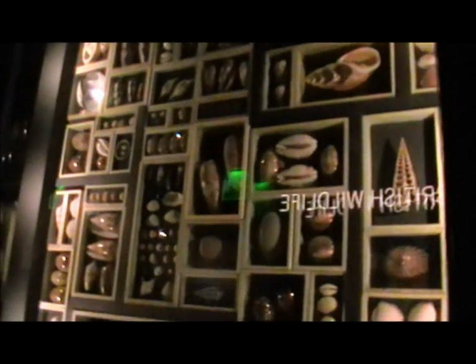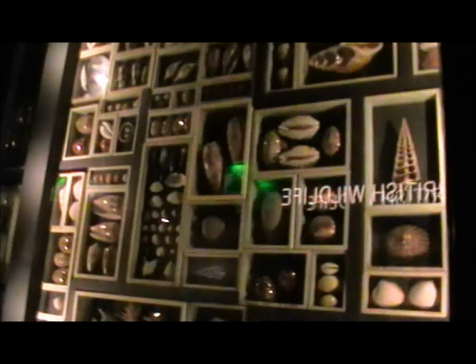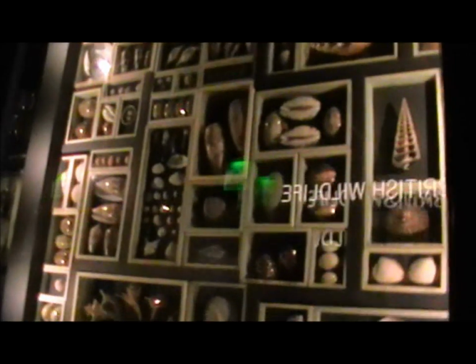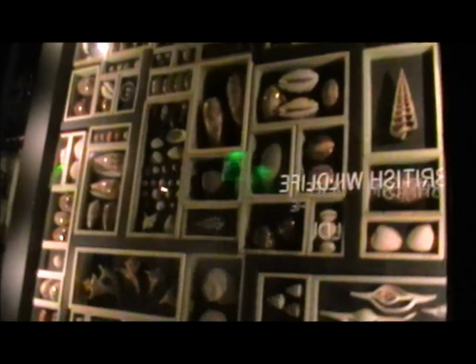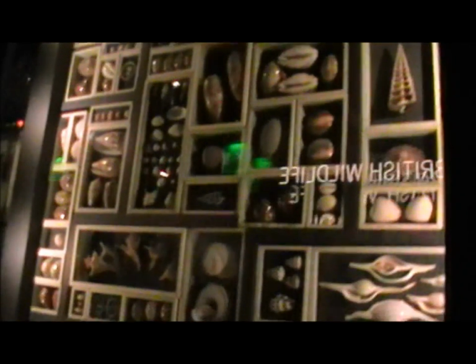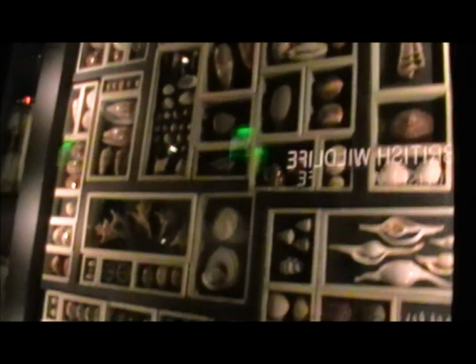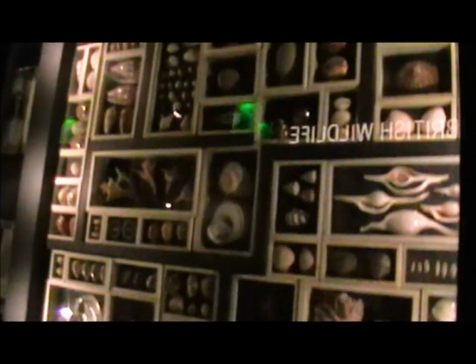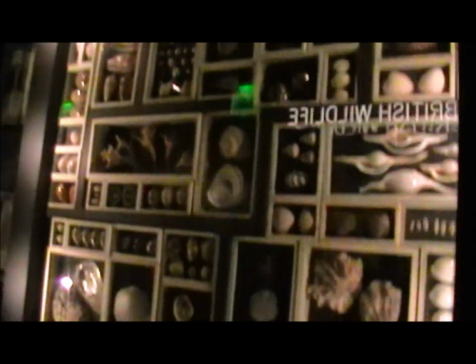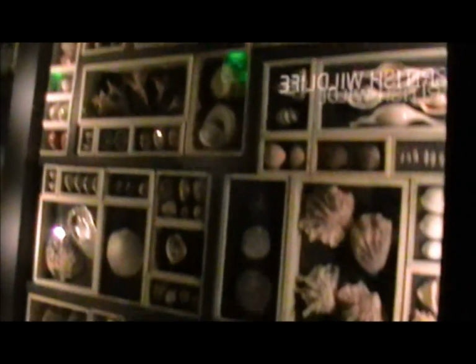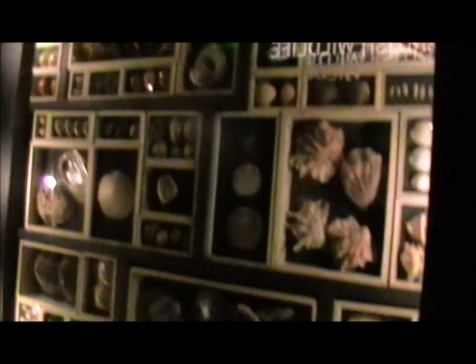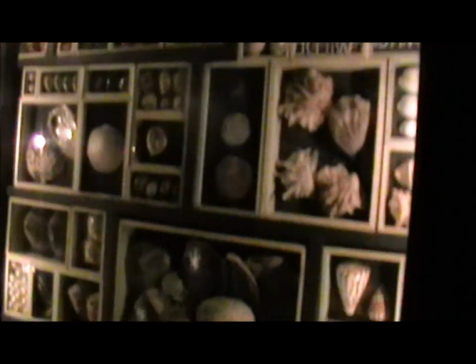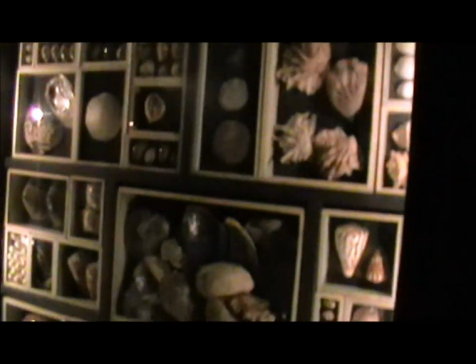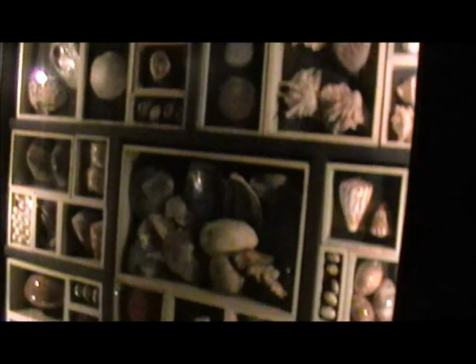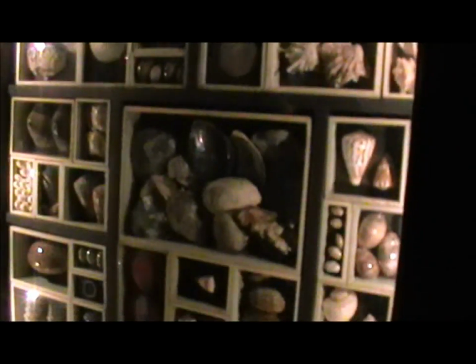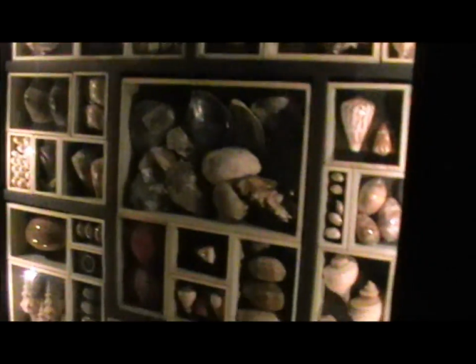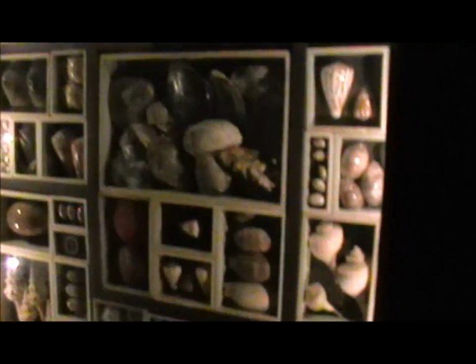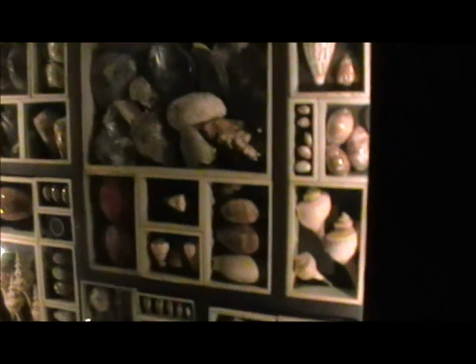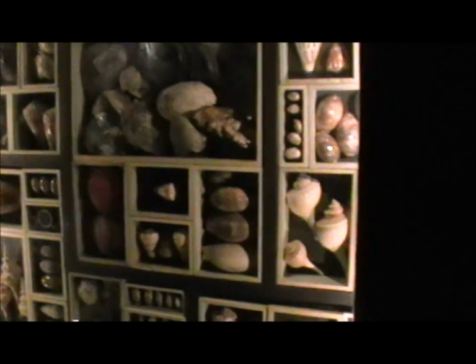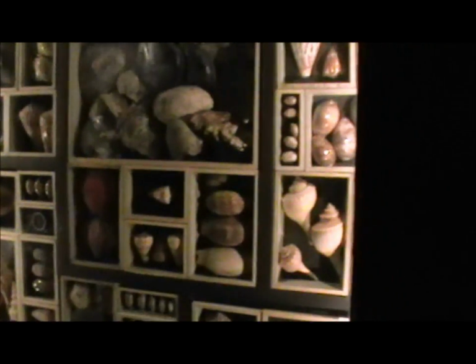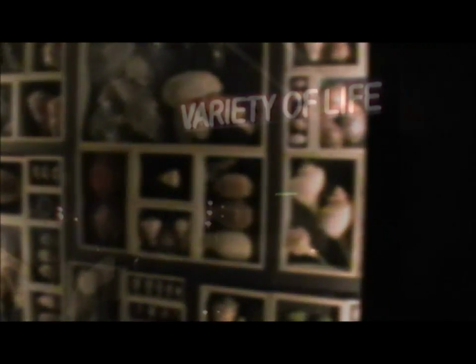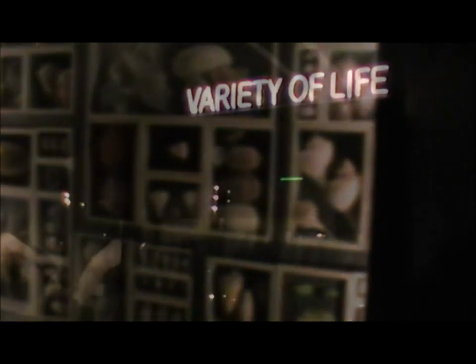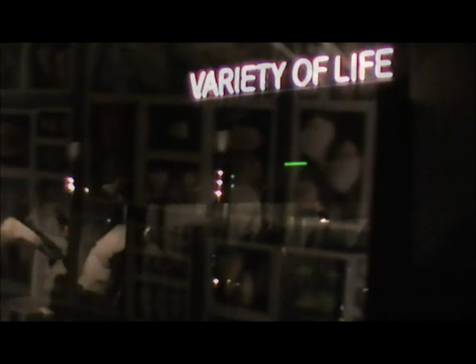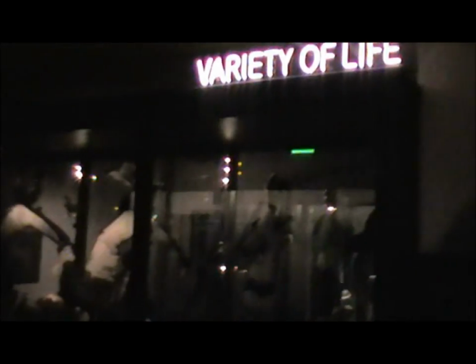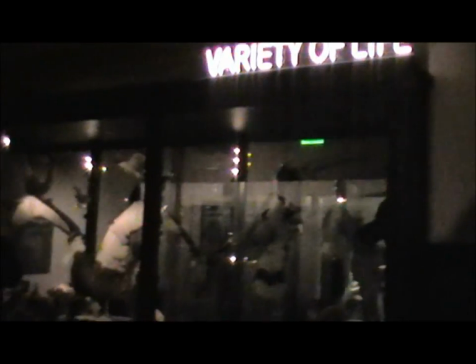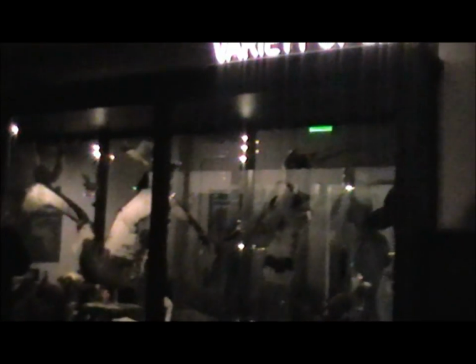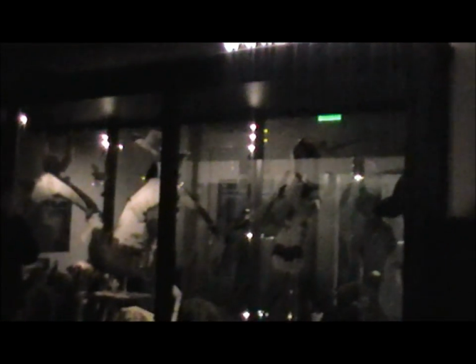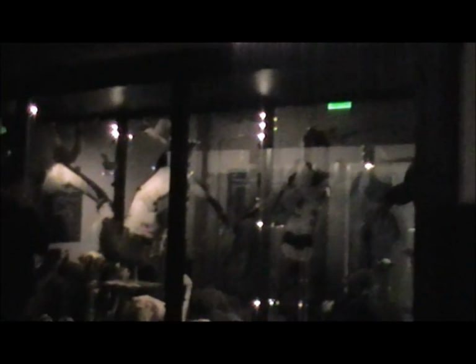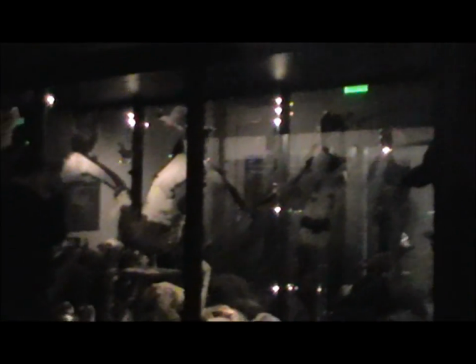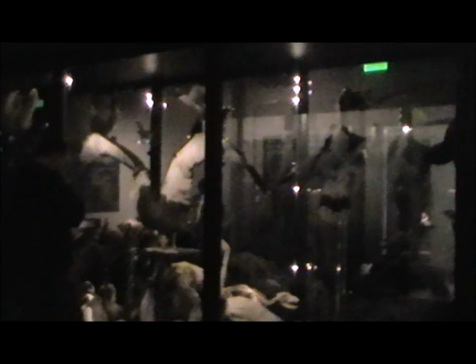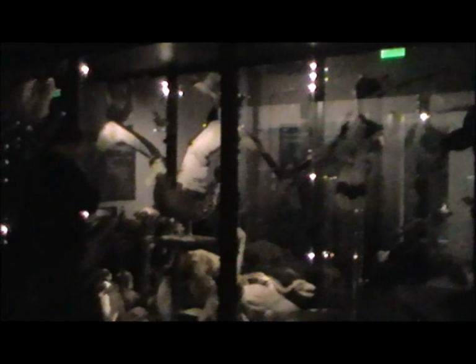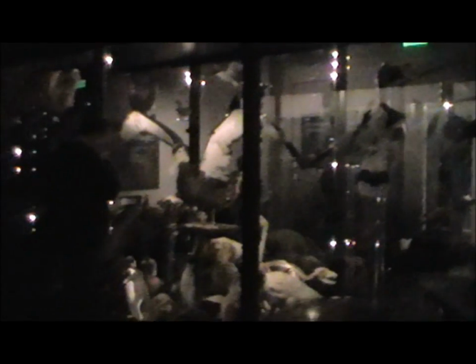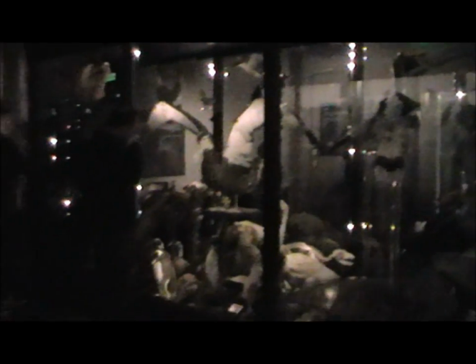There is a huge array of collections that the public don't see, which we have gained access to for the purpose of this documentary, to show you quite how vital museums are to your education and the research that many of us will continue to do.